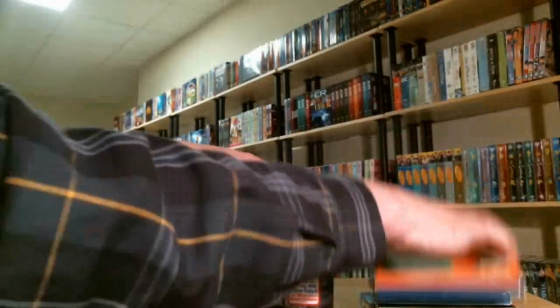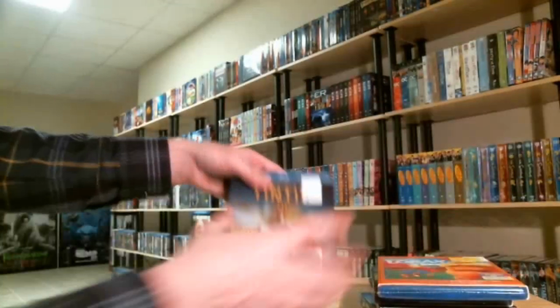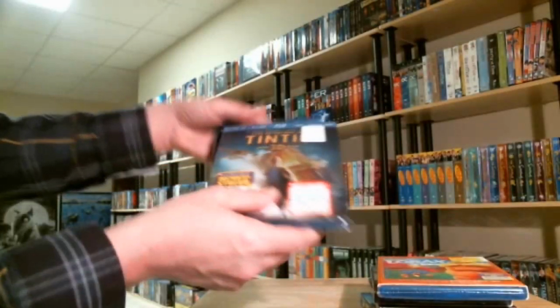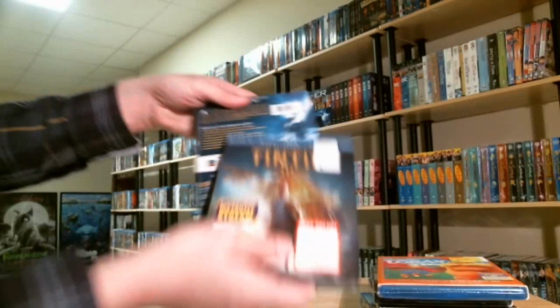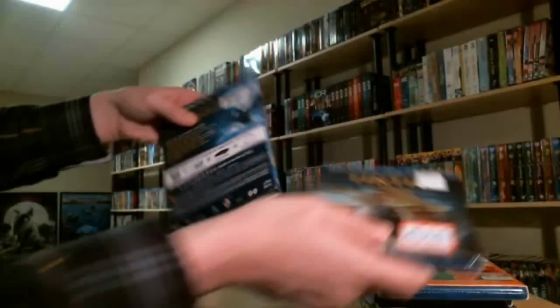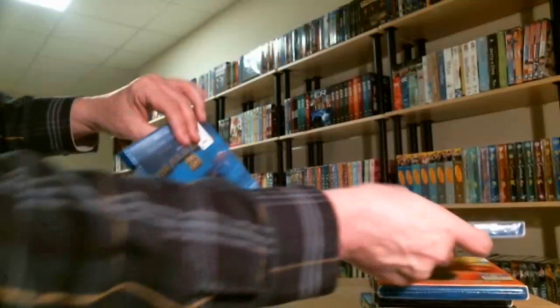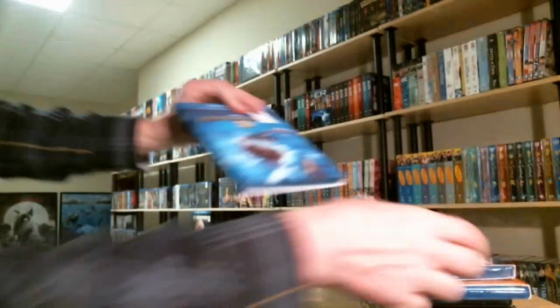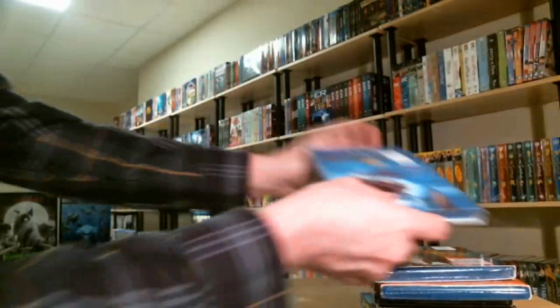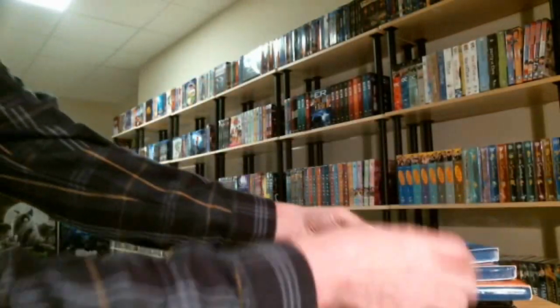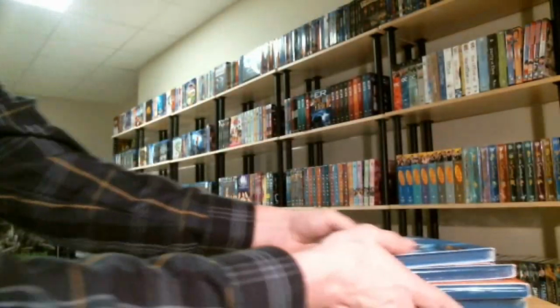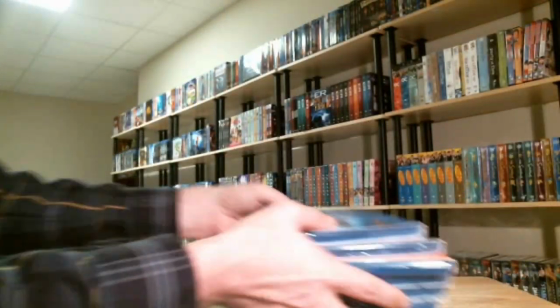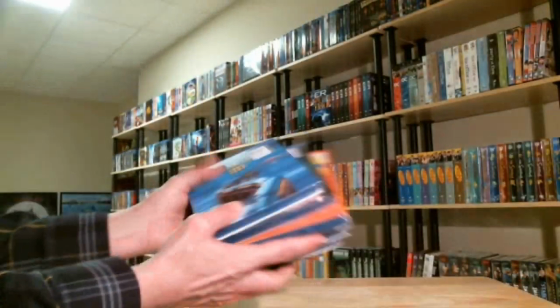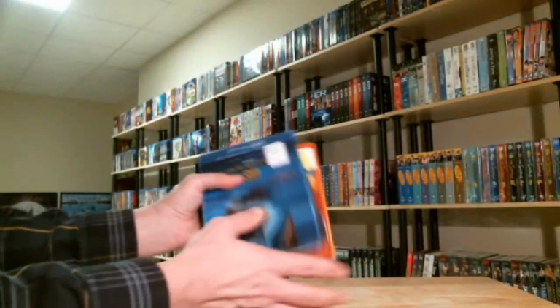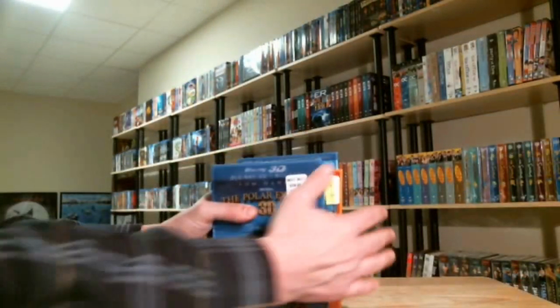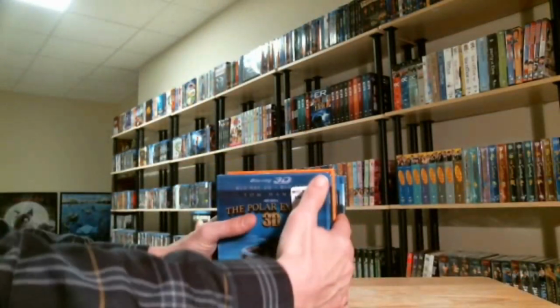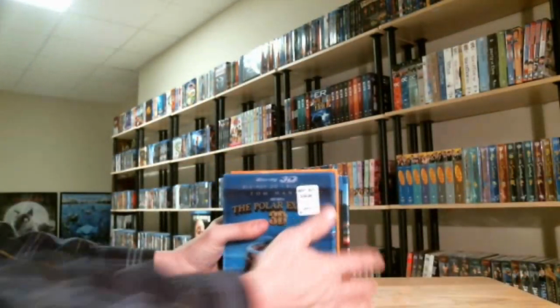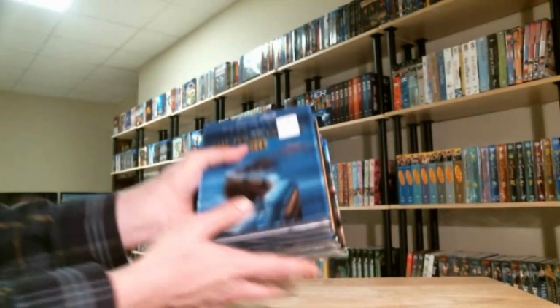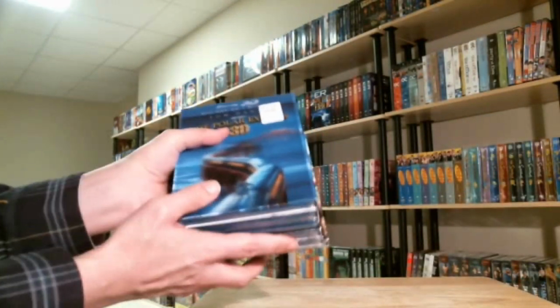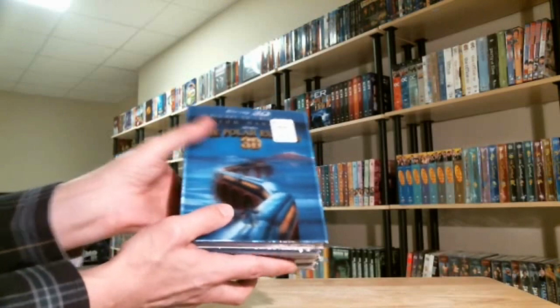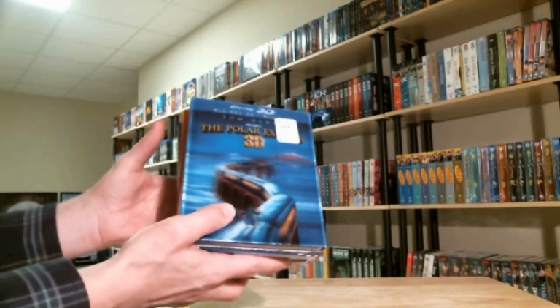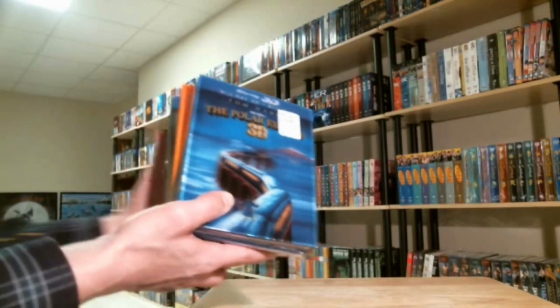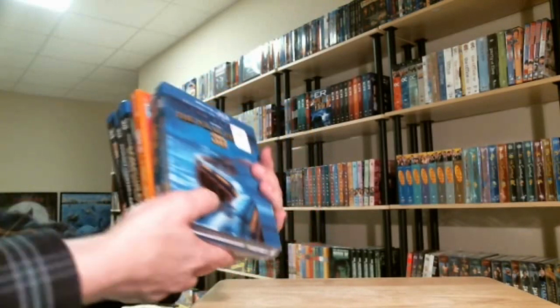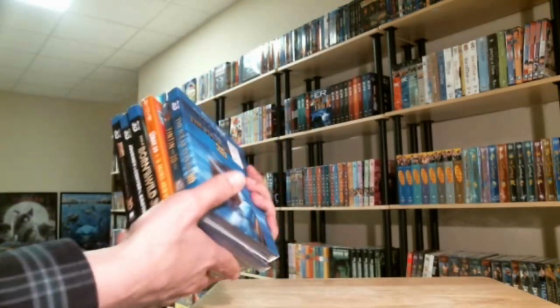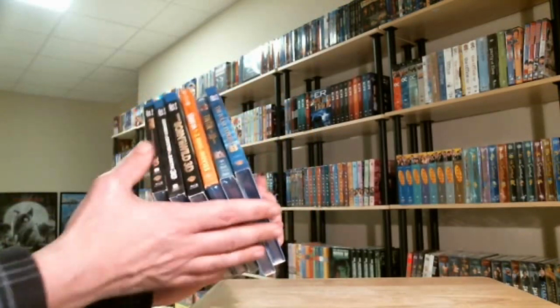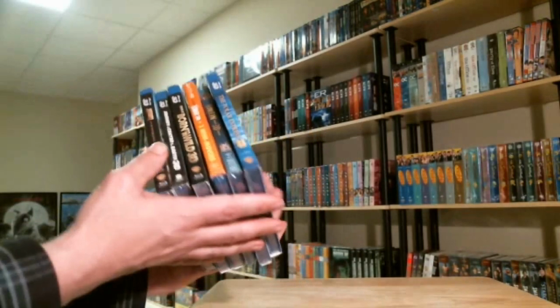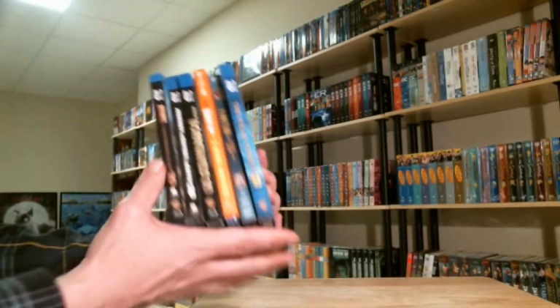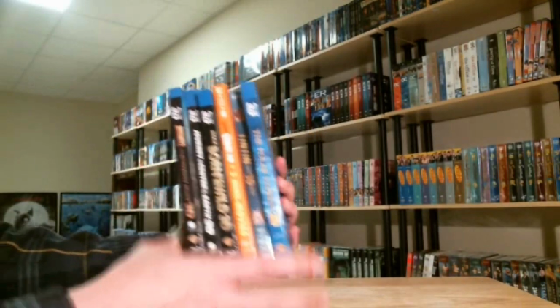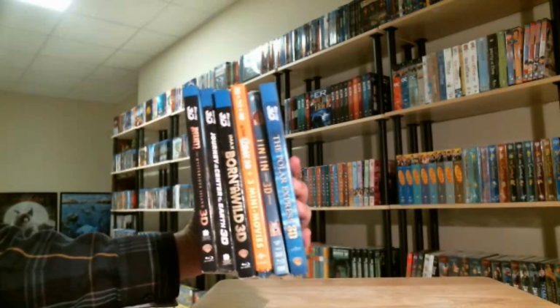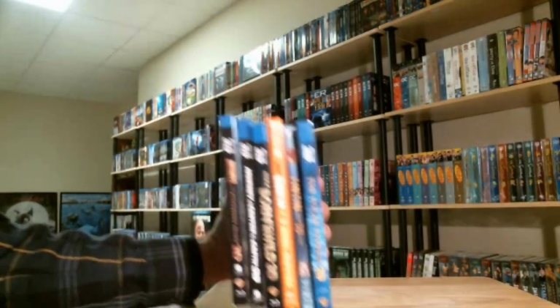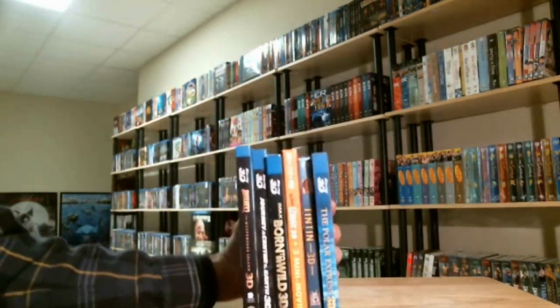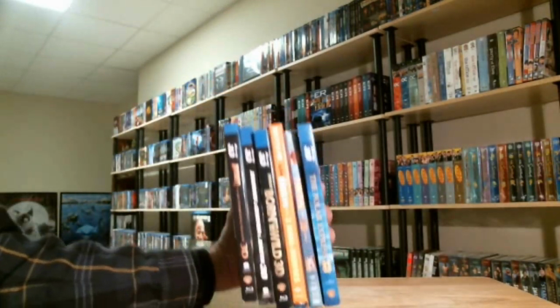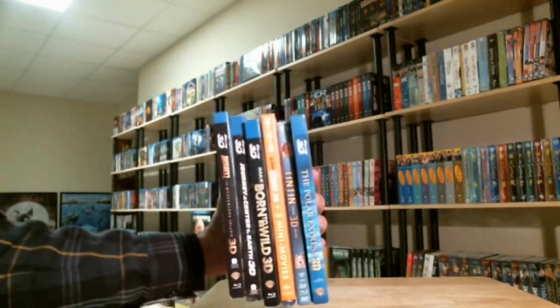Anyways, tell me what you think about the 3D movies that I picked up. If you have a 3D collection, or if you've seen any of these, let me know what you think about the quality of the movies. Thanks for watching.